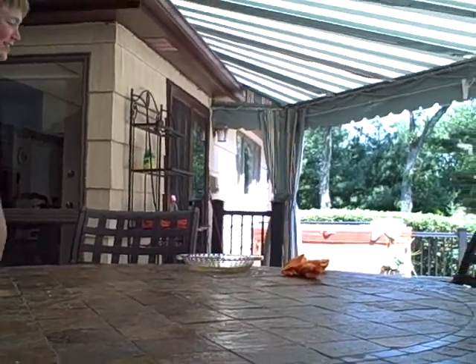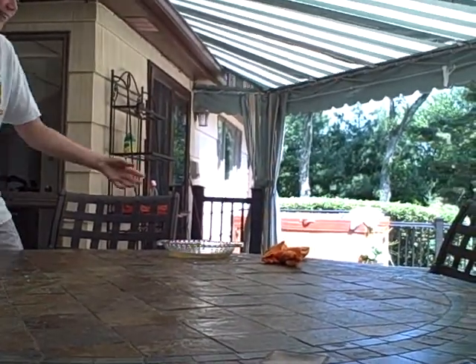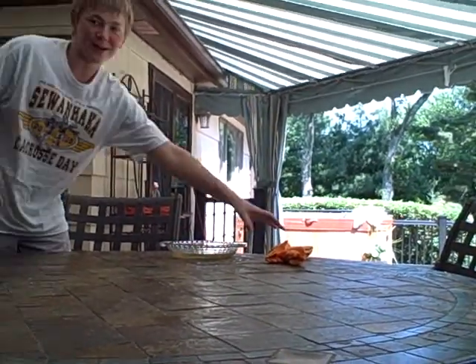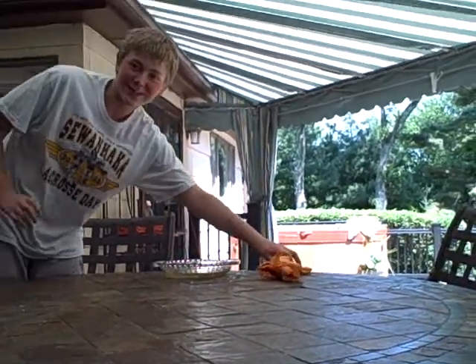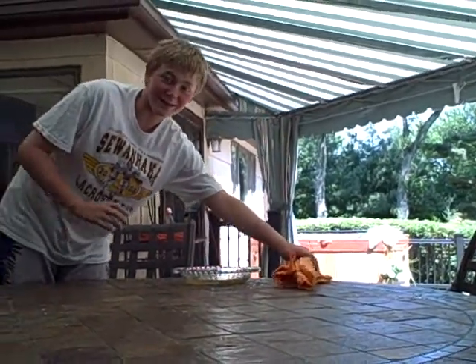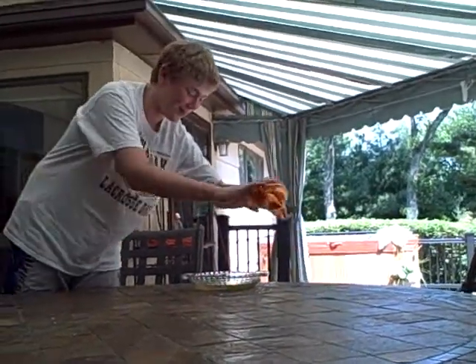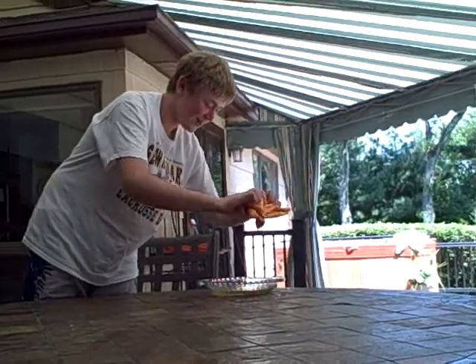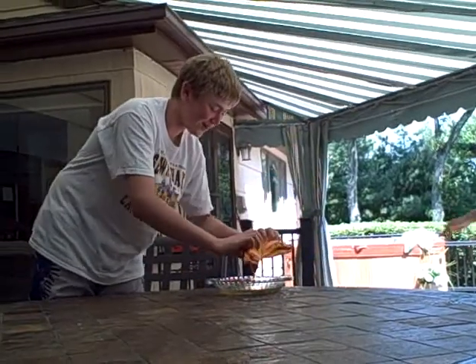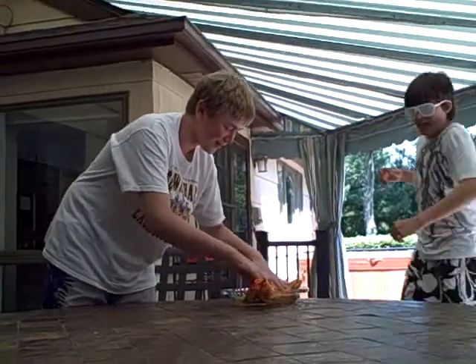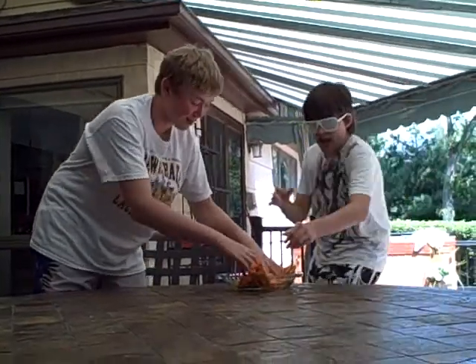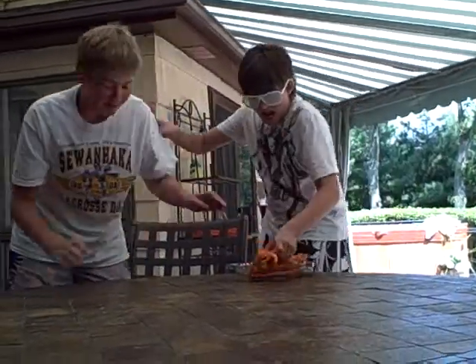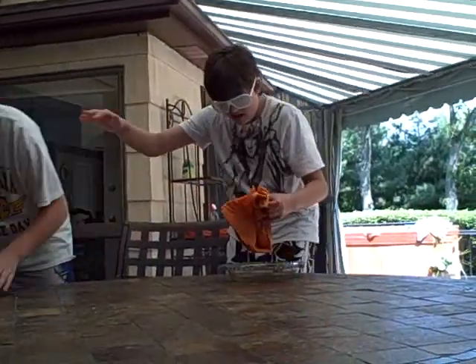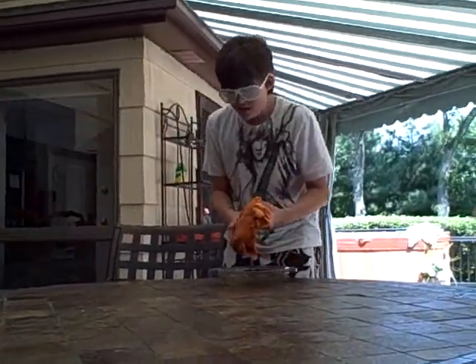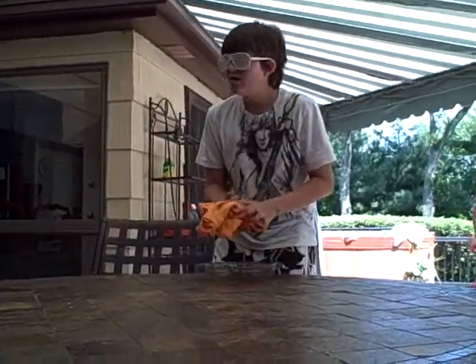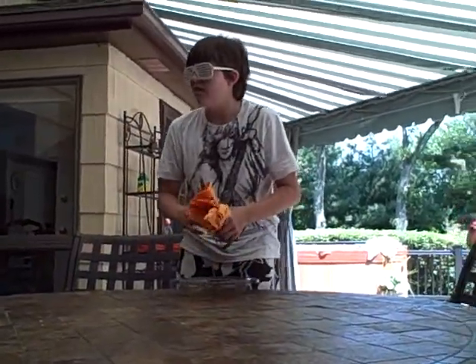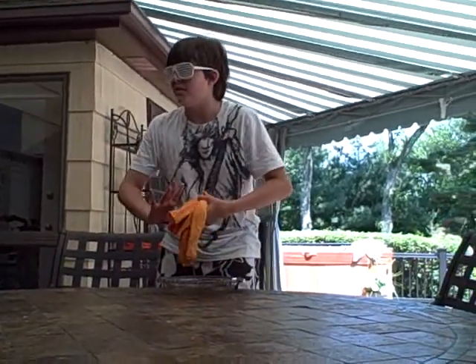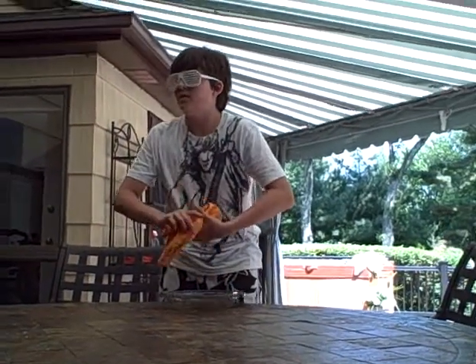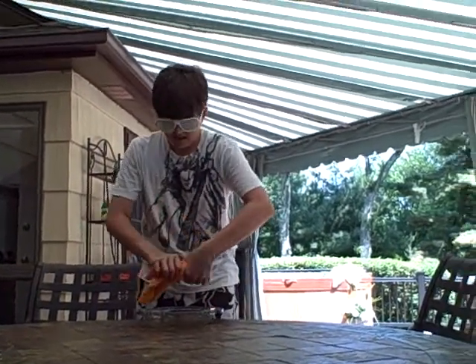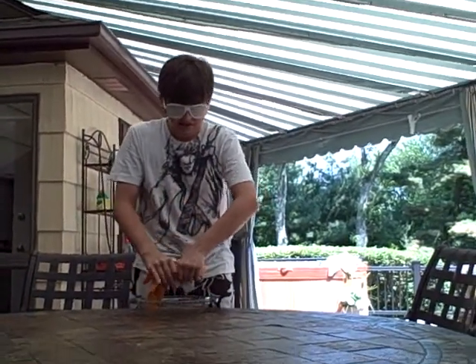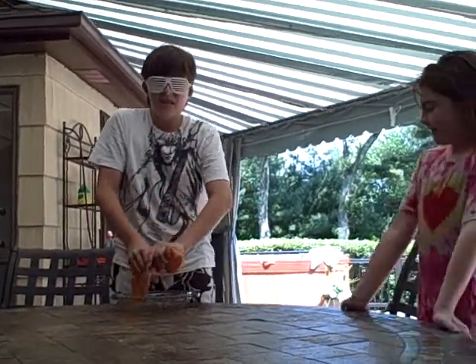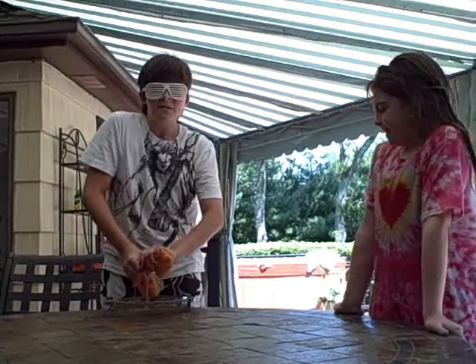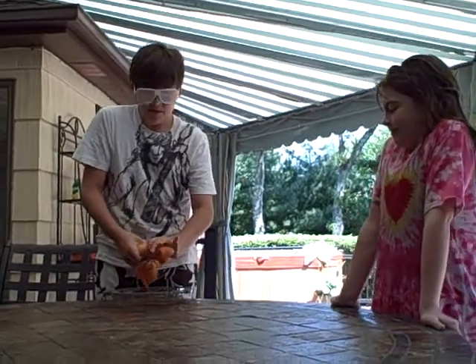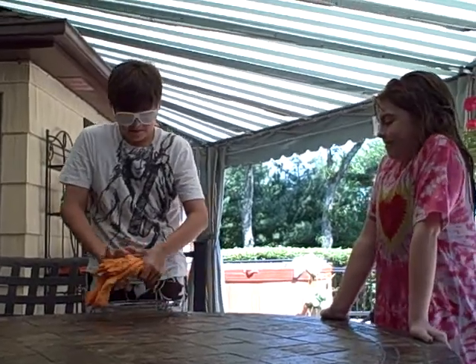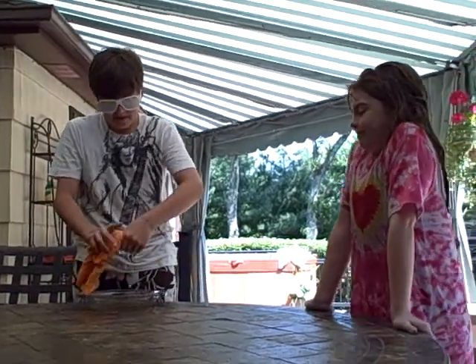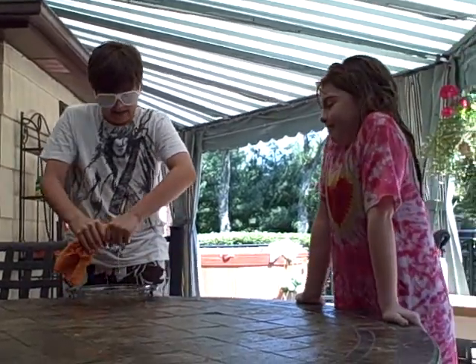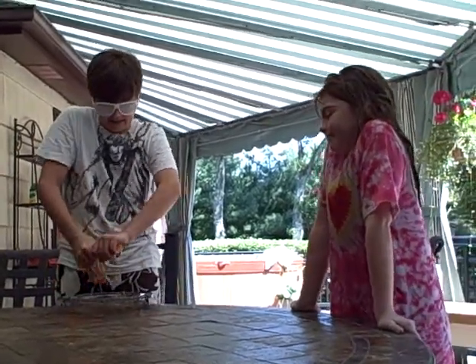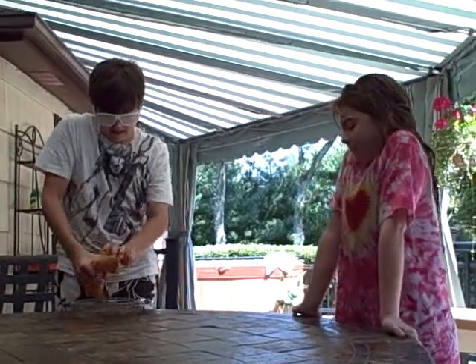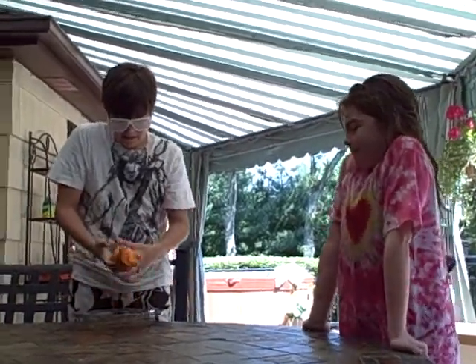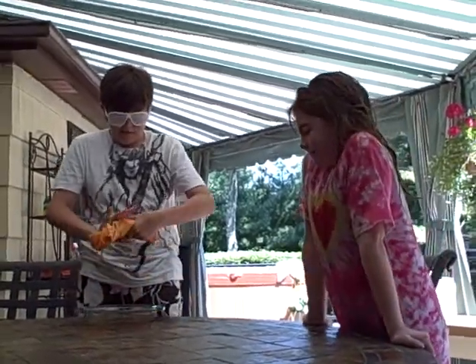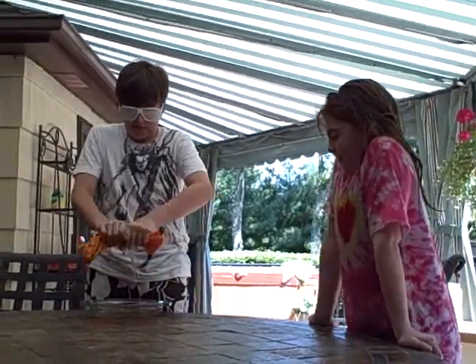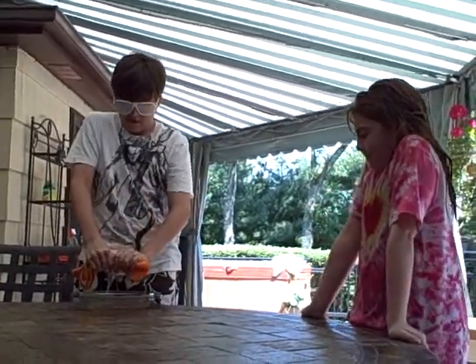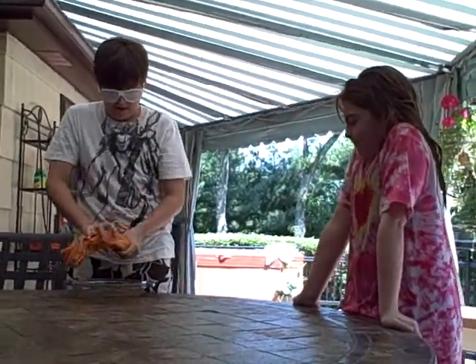Vince Young here with ShamWow. Hi, guys. I can't believe we don't want to do this, but okay.